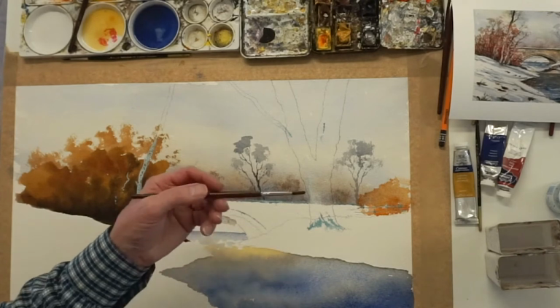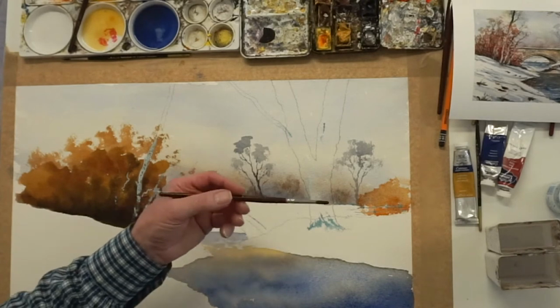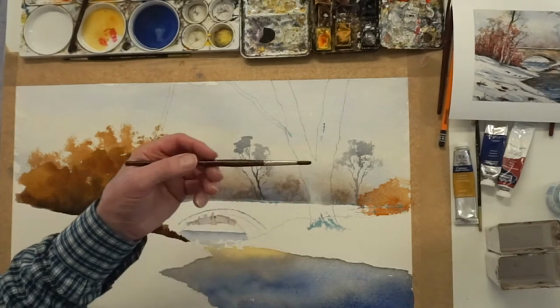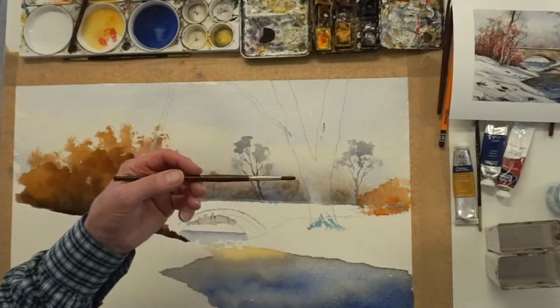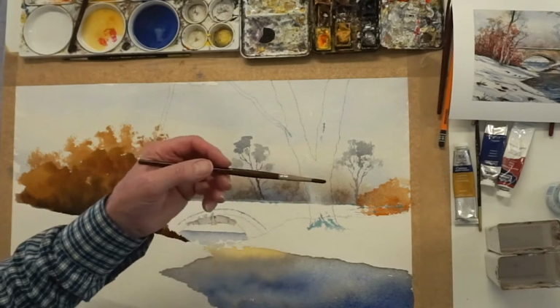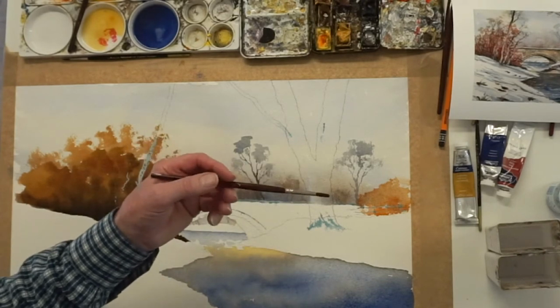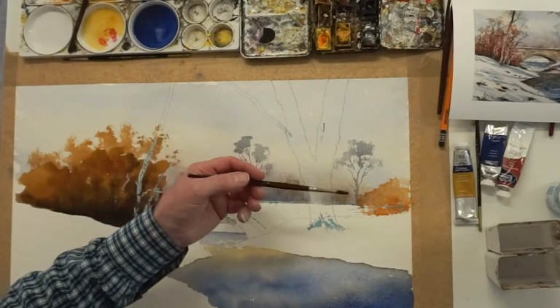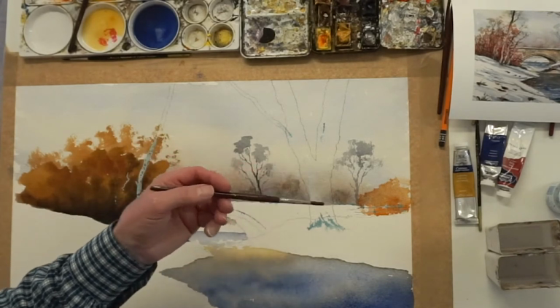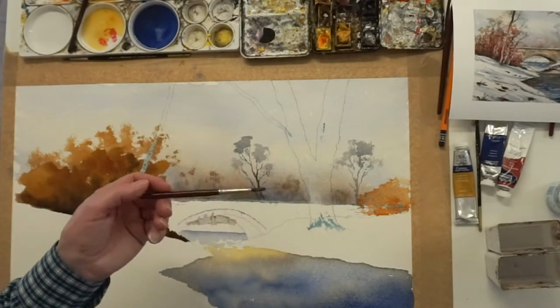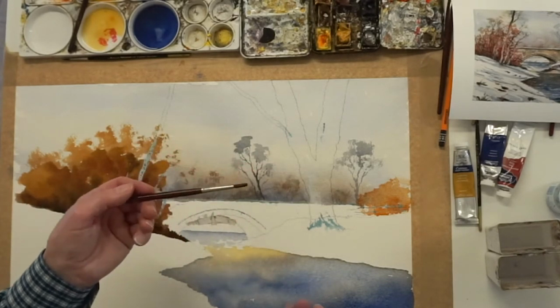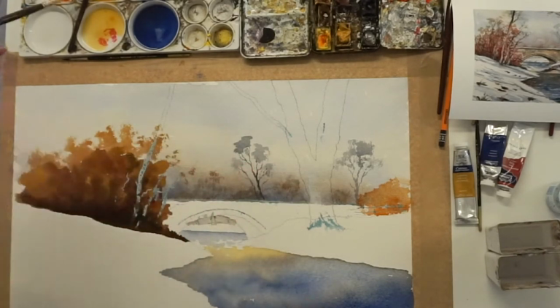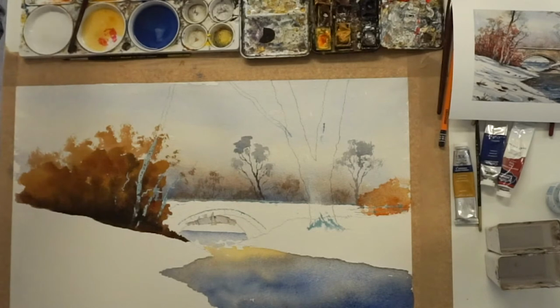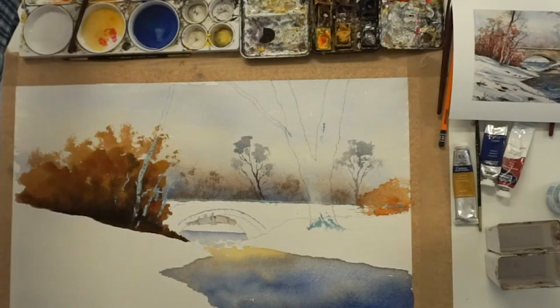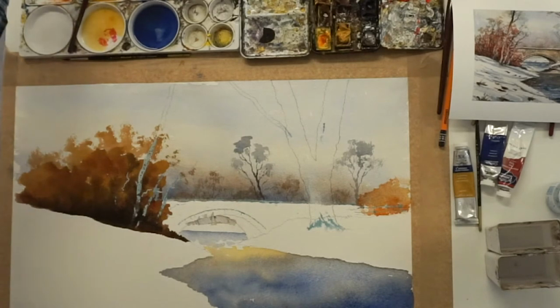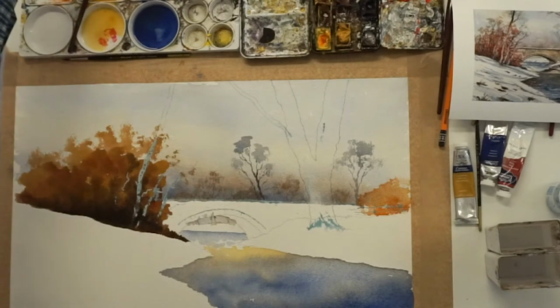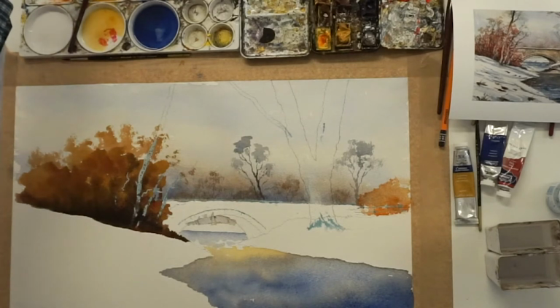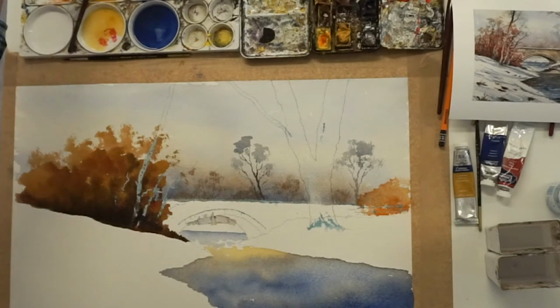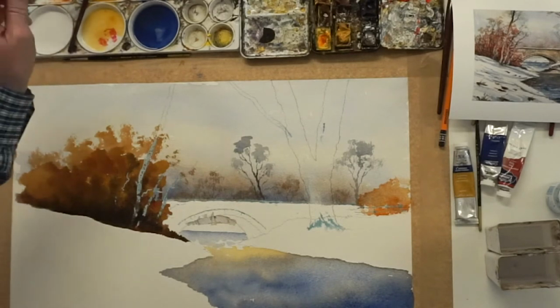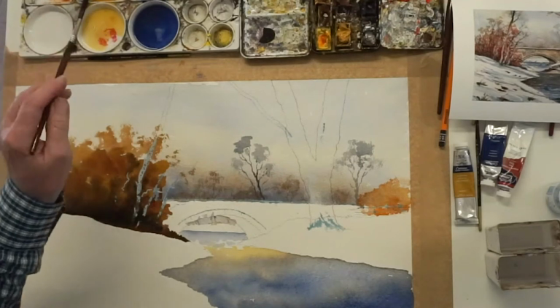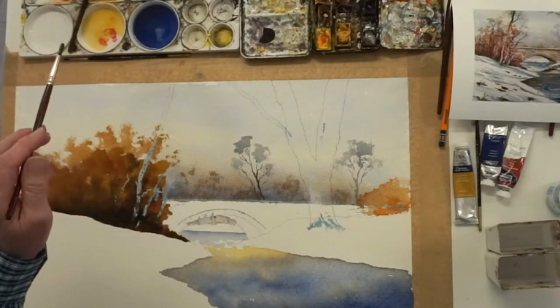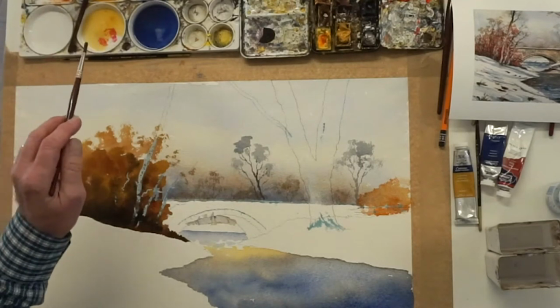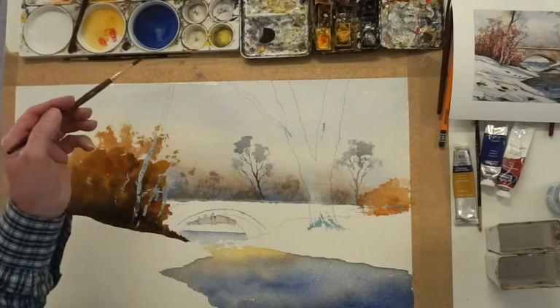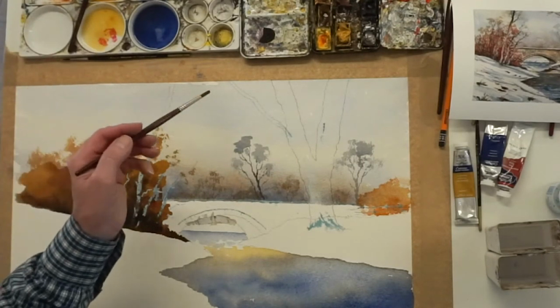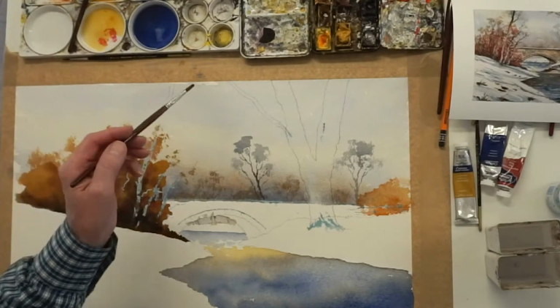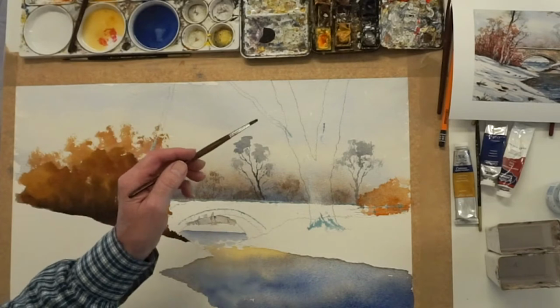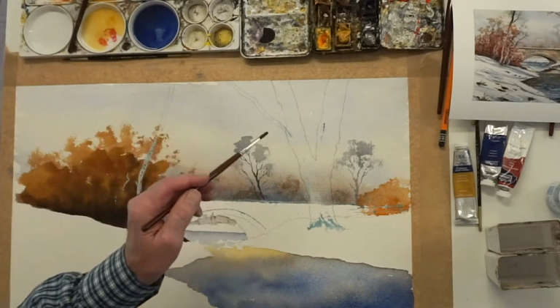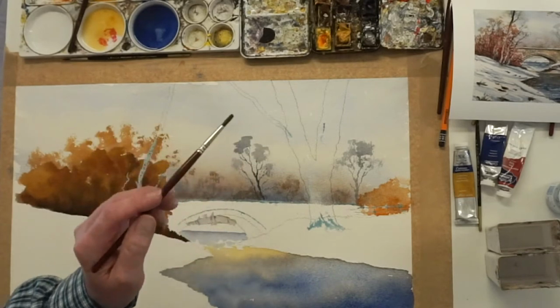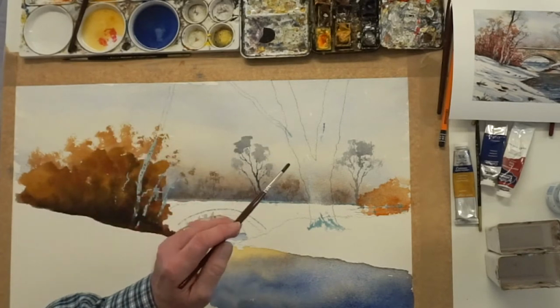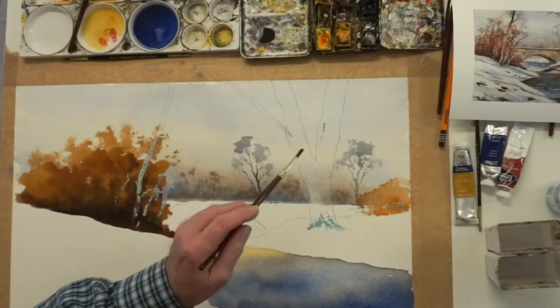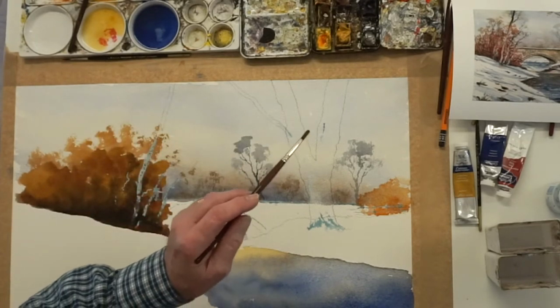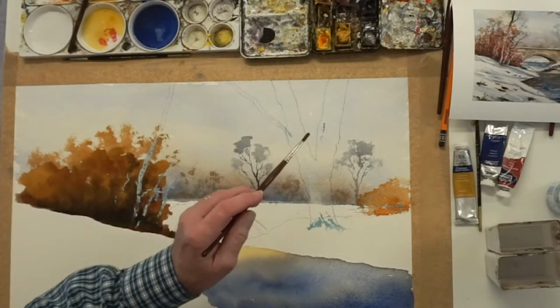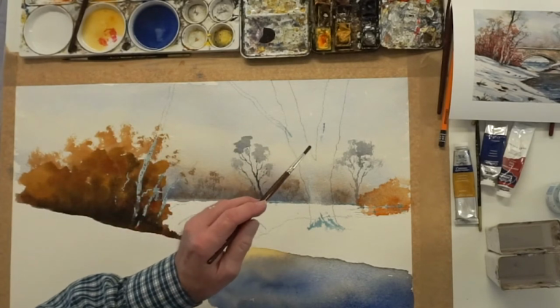If you want a more sort of paler green, you're using cerulean blue and a wee bit of yellow ochre. But I'll do those demonstrations in the other pictures. But in the meantime, have this with a strong lamp black.